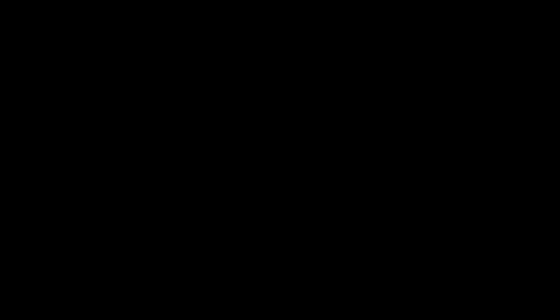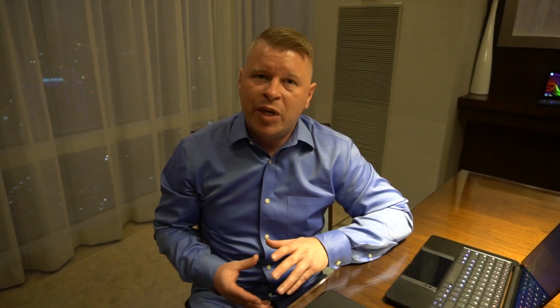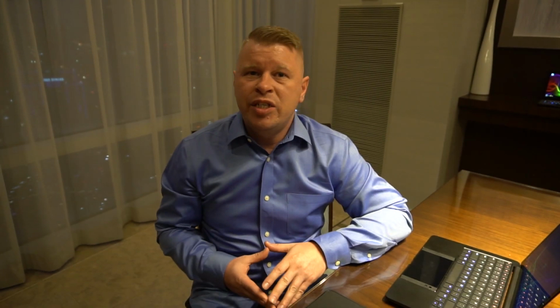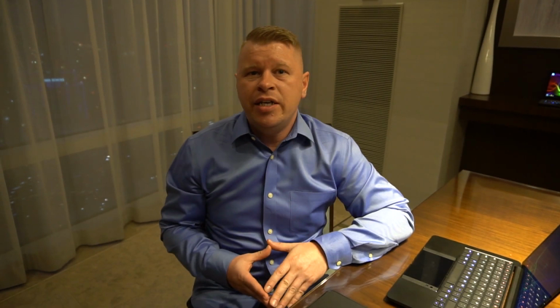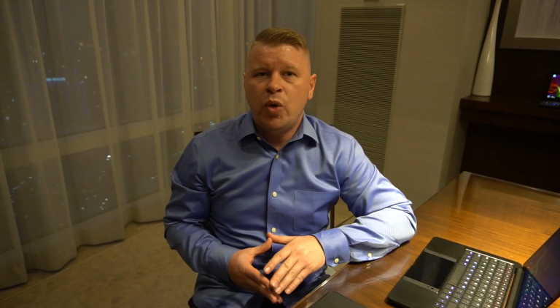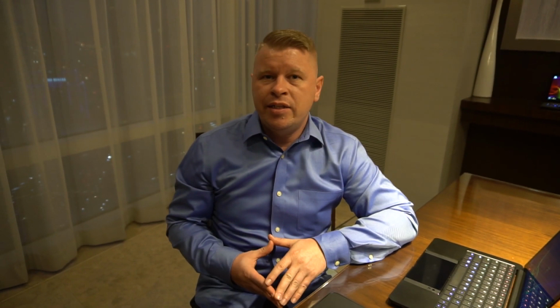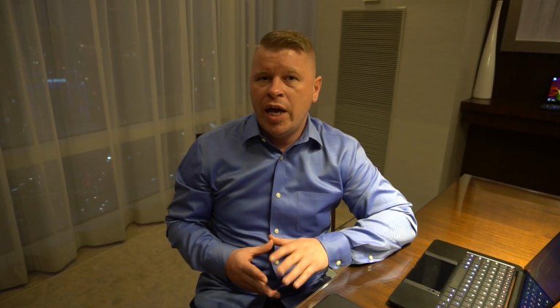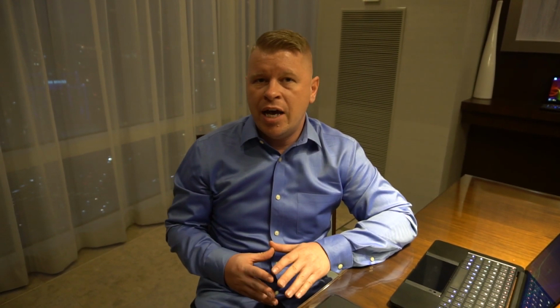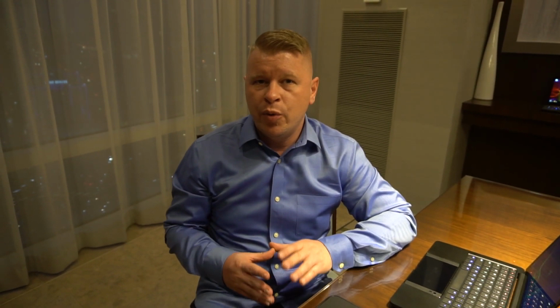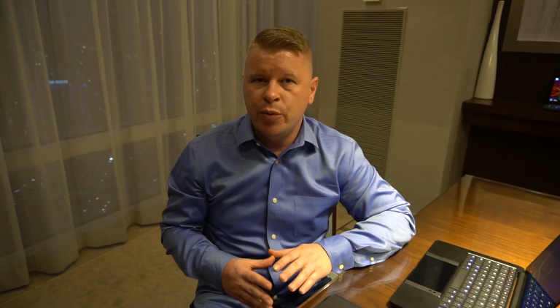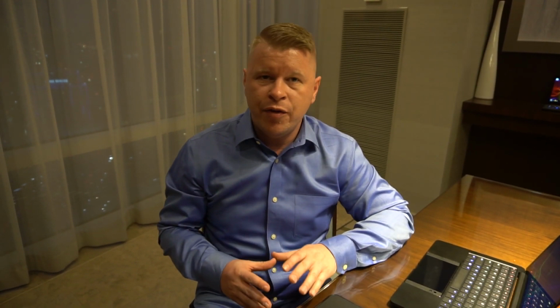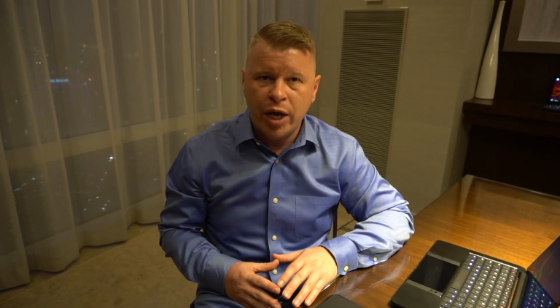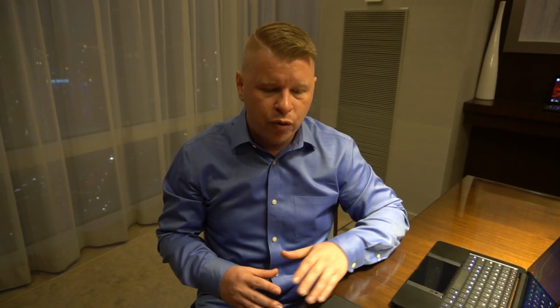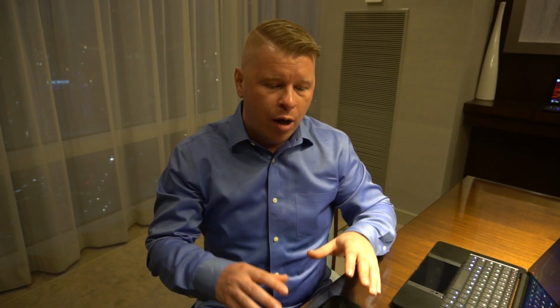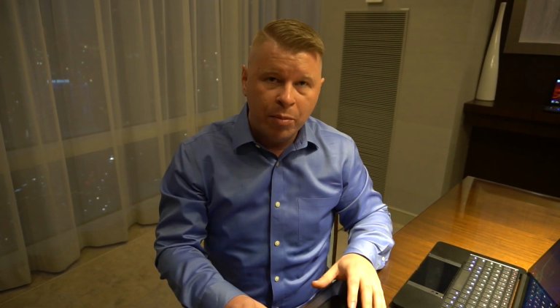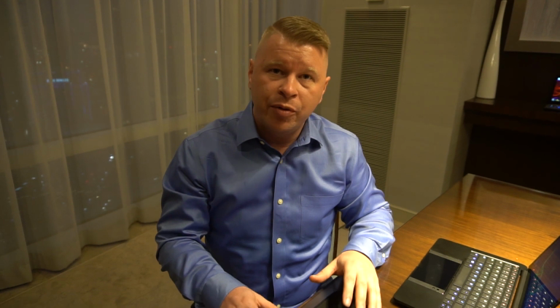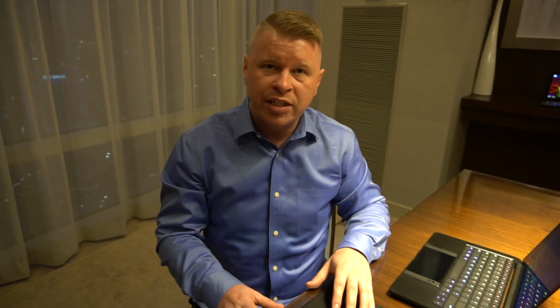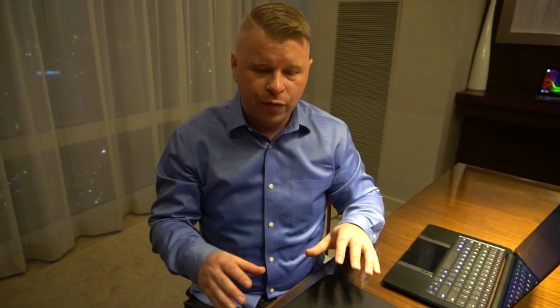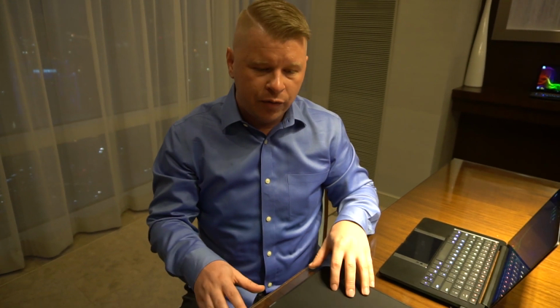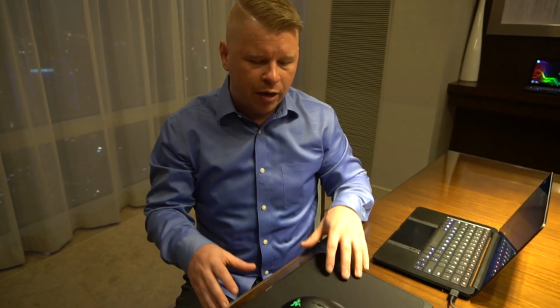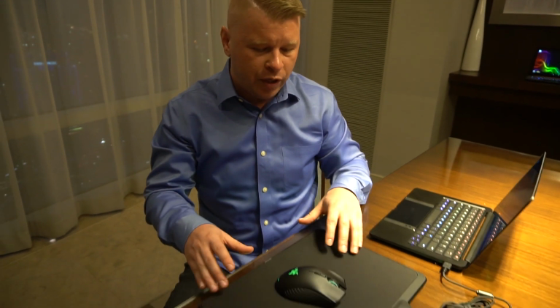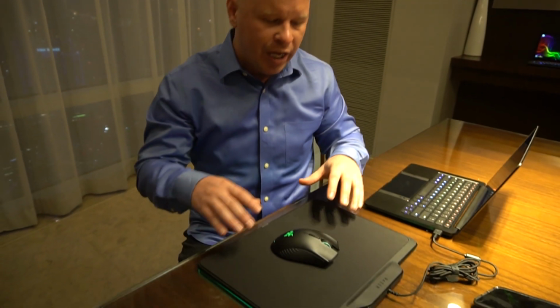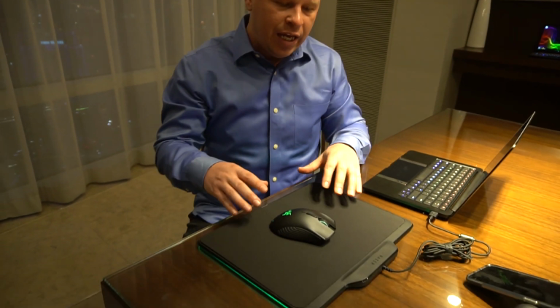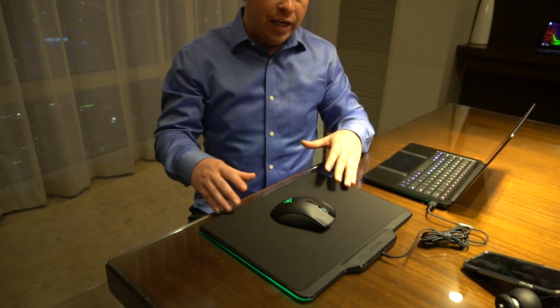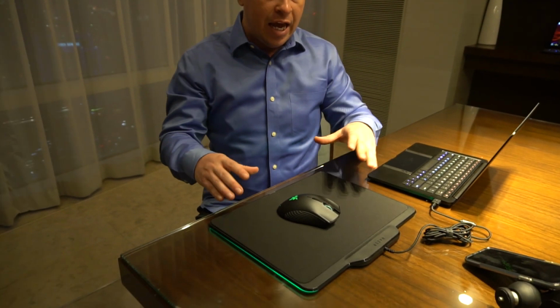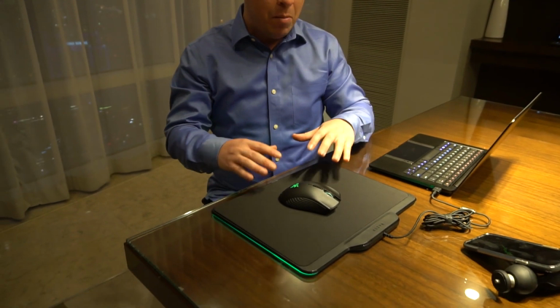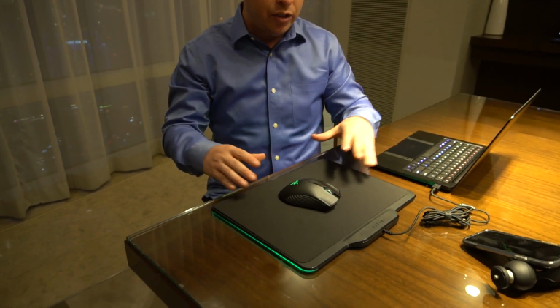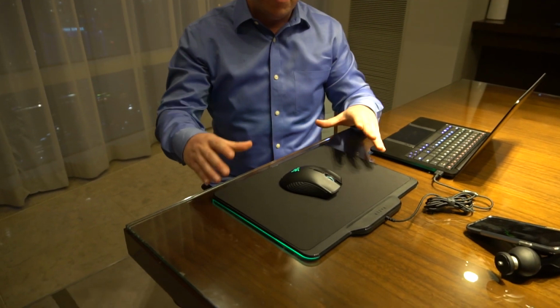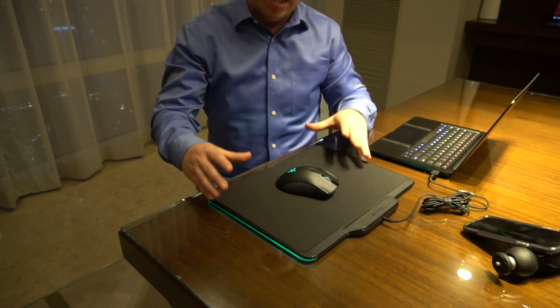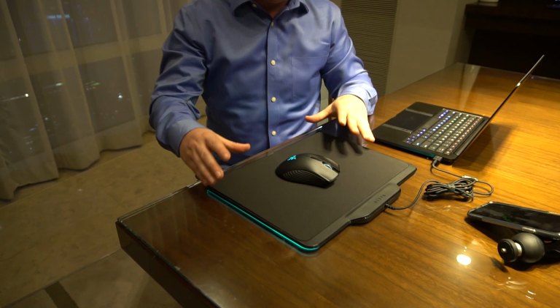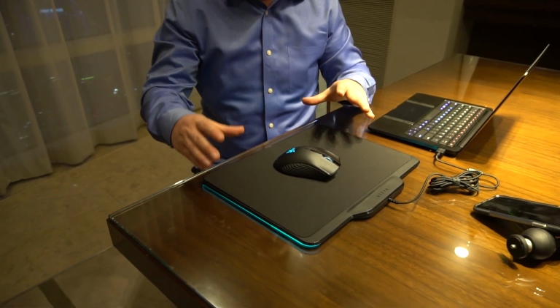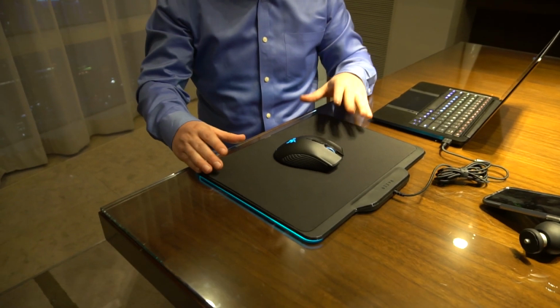What's up guys? We're at CES 2018 and we're hanging out with Razer. We have their brand new Mamba Hyperflux and Firefly Hyperflux — a mouse and mousepad combo.